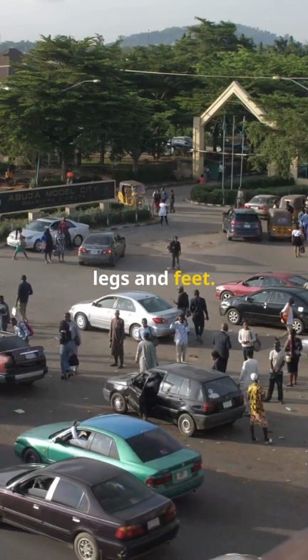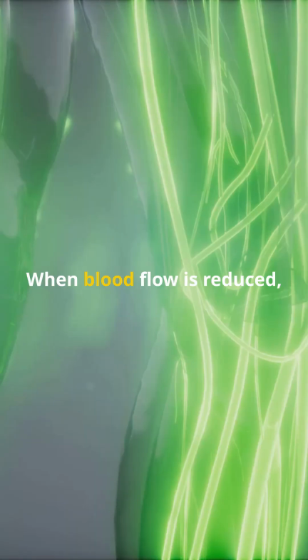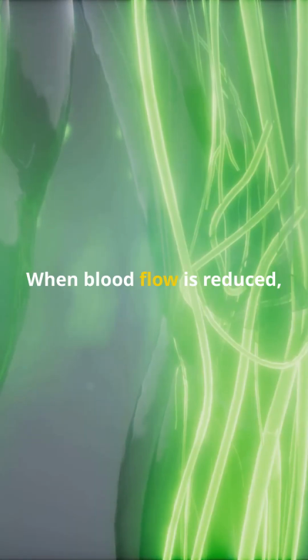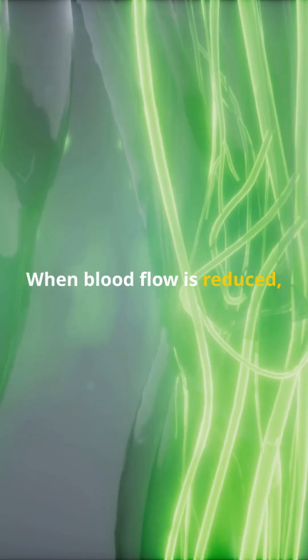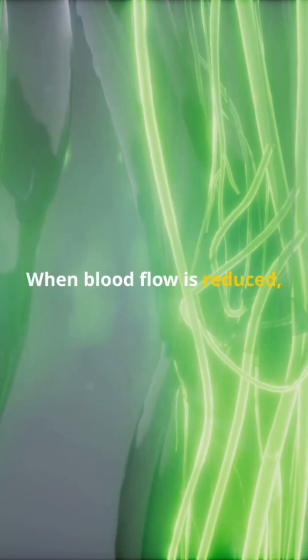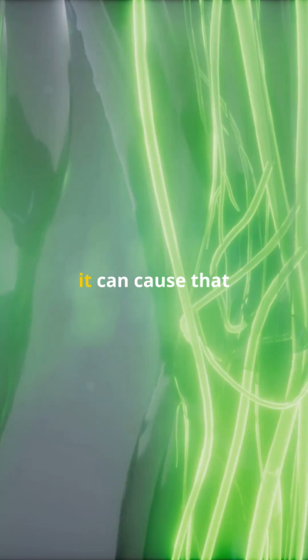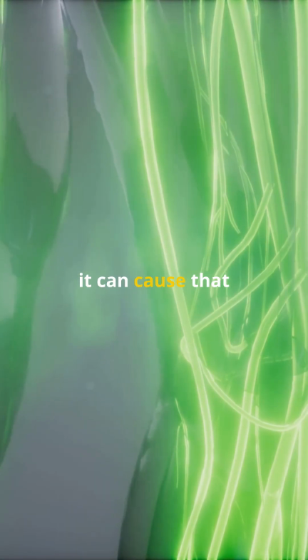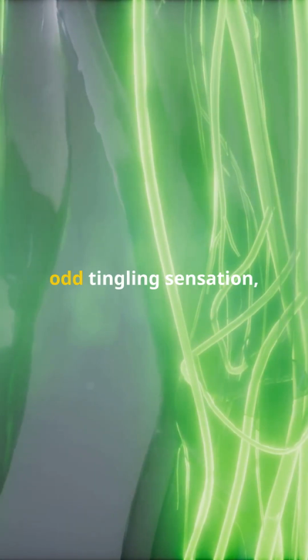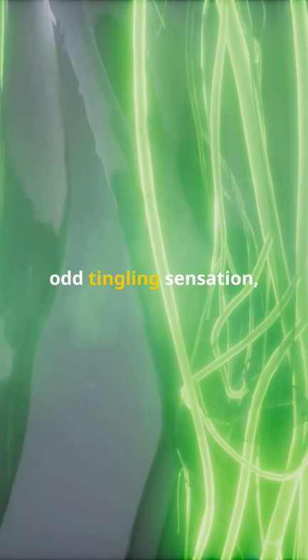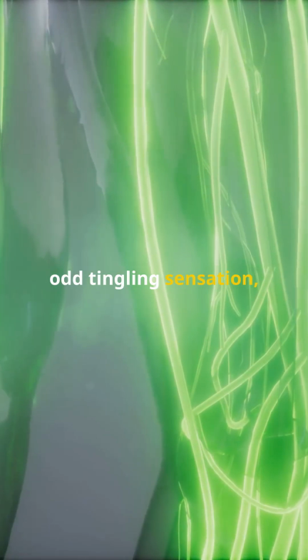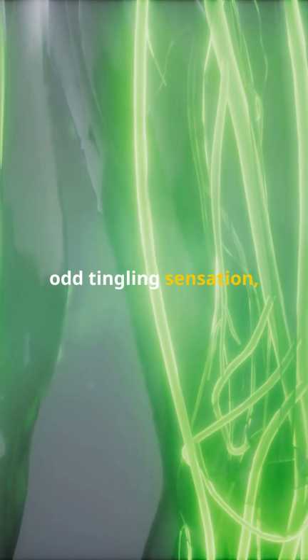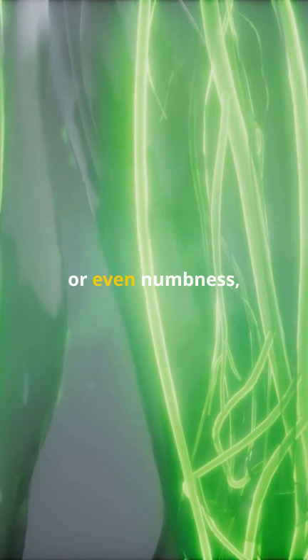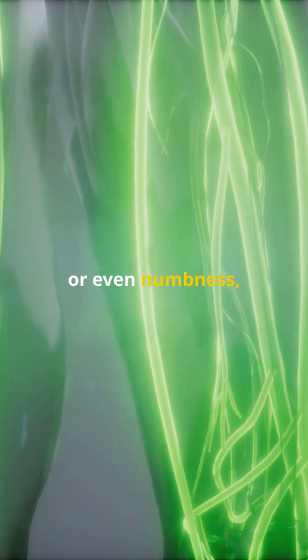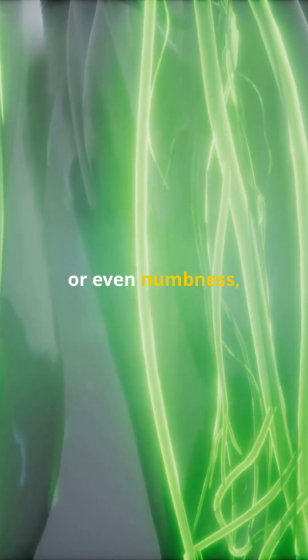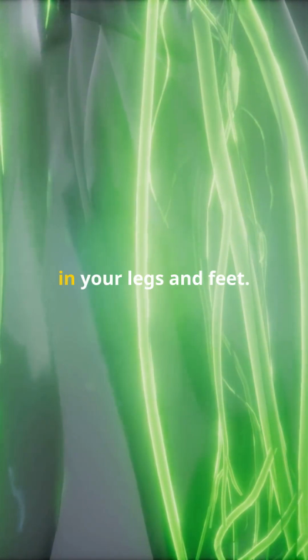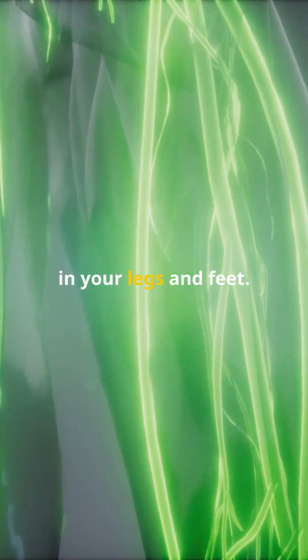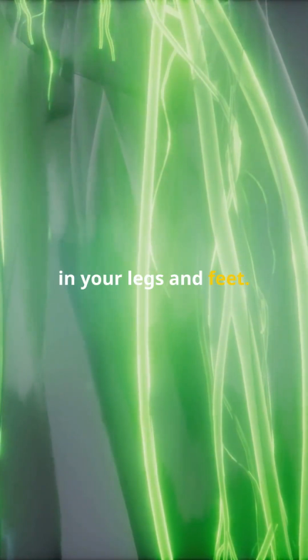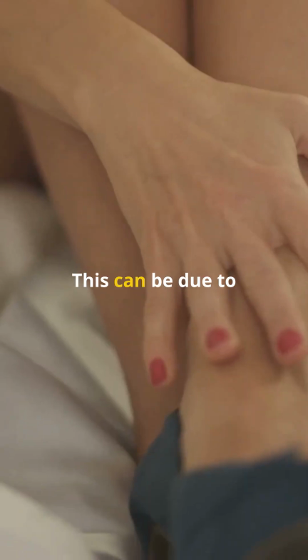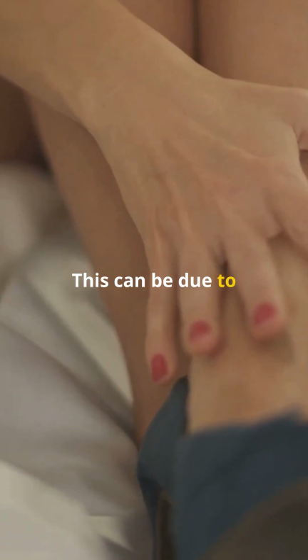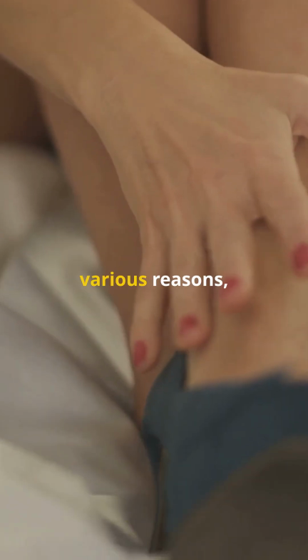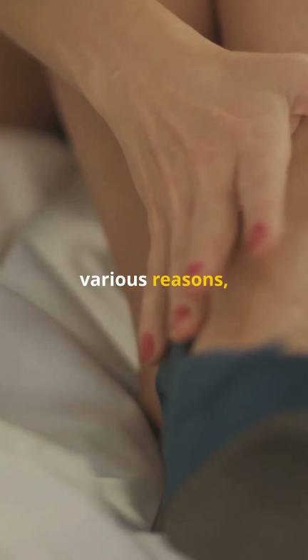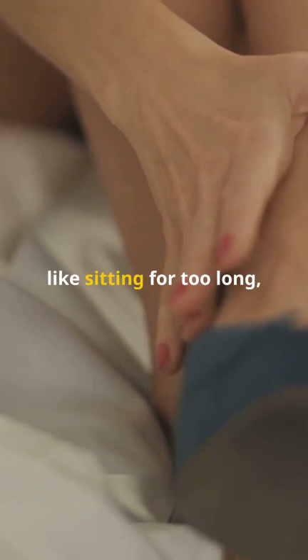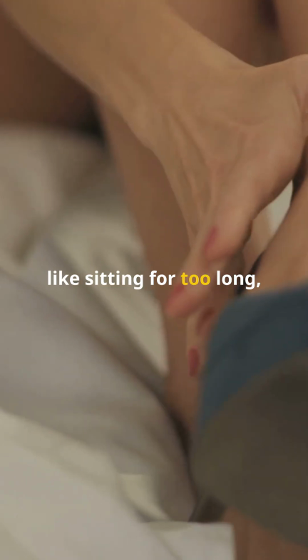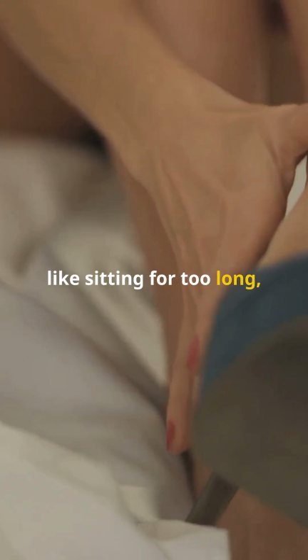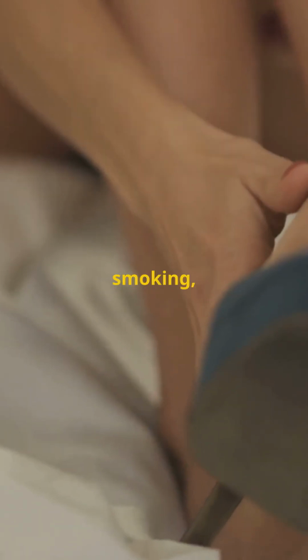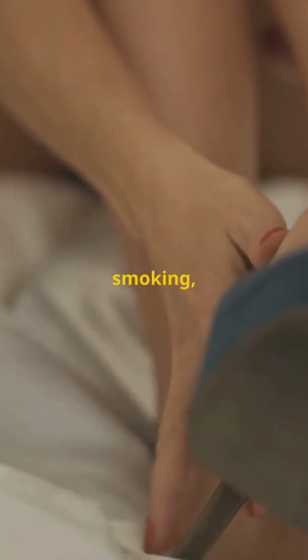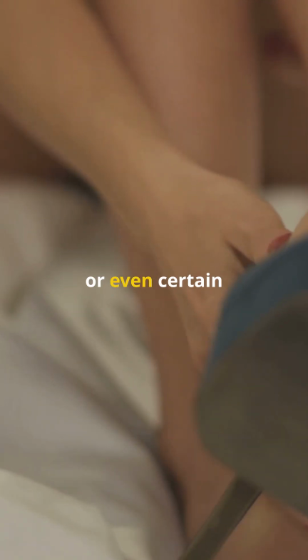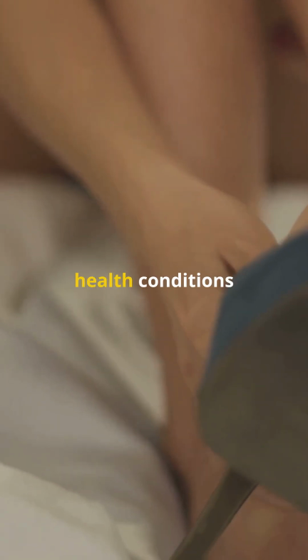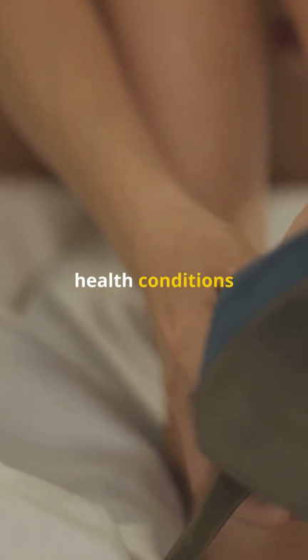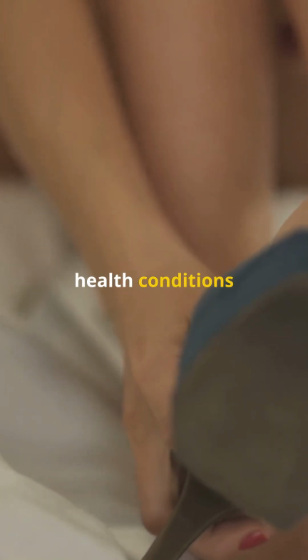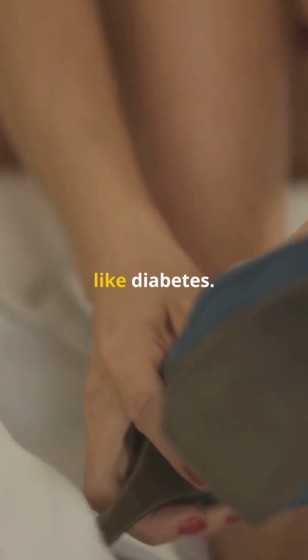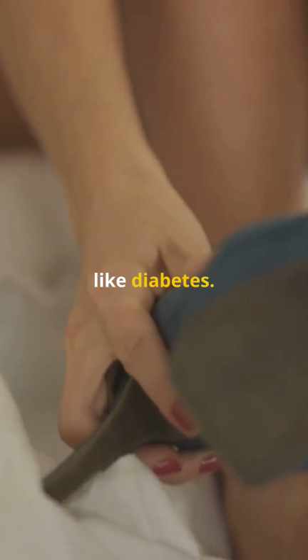When blood flow is reduced, it can cause that odd tingling sensation or even numbness in your legs and feet. This can be due to various reasons like sitting for too long, smoking, or even certain health conditions like diabetes.